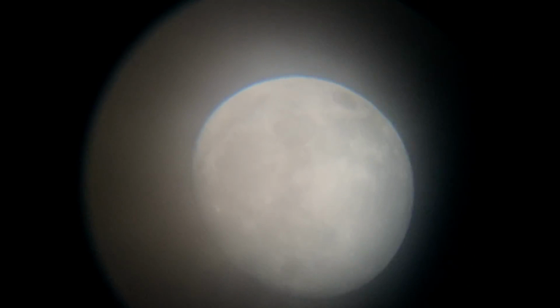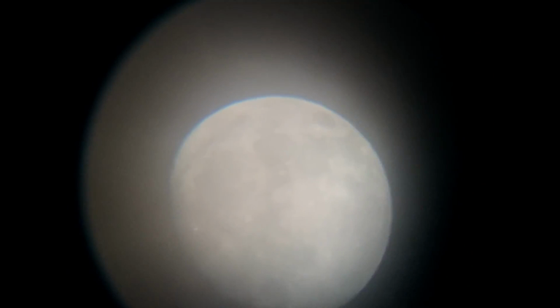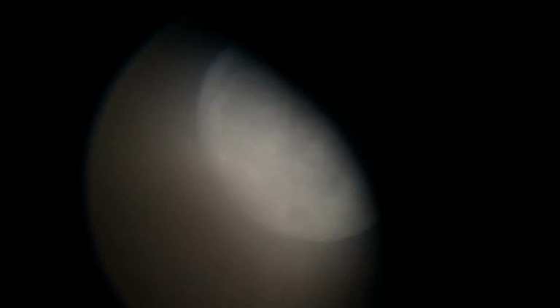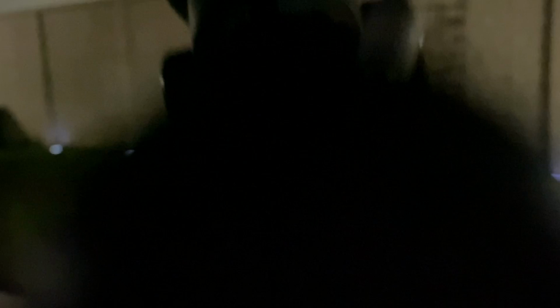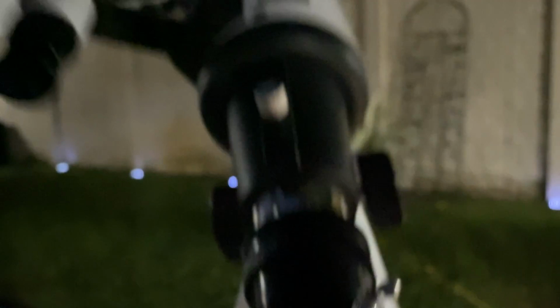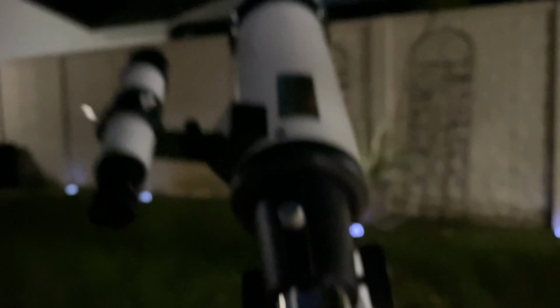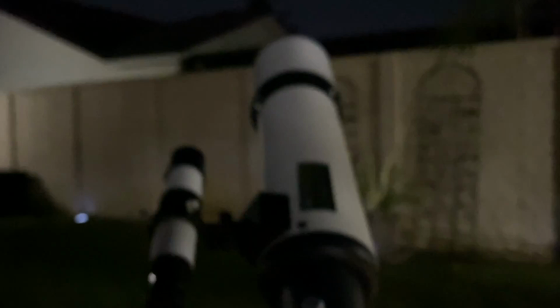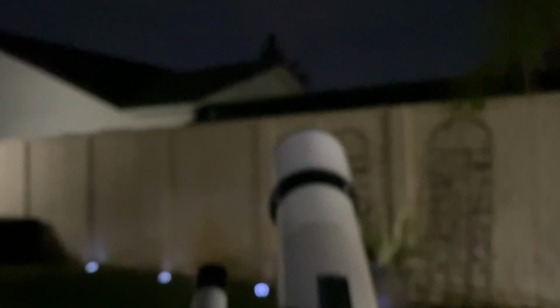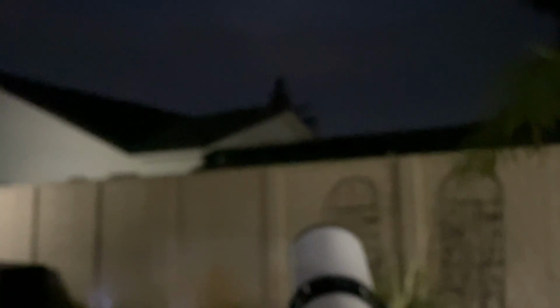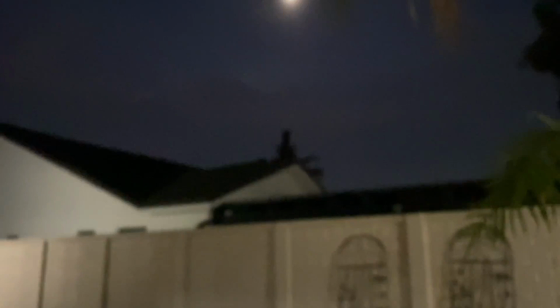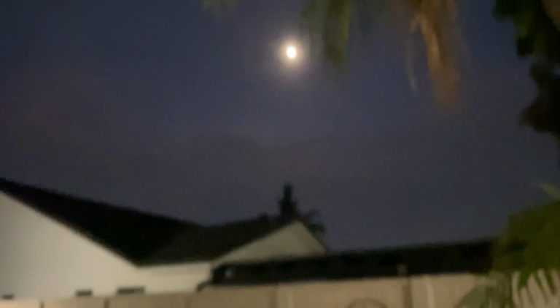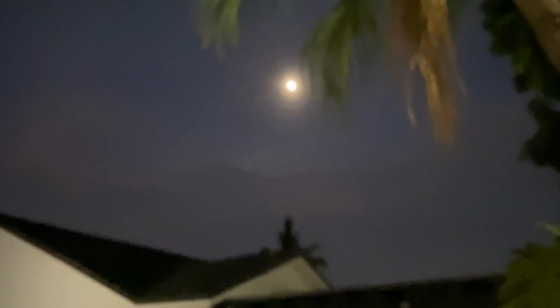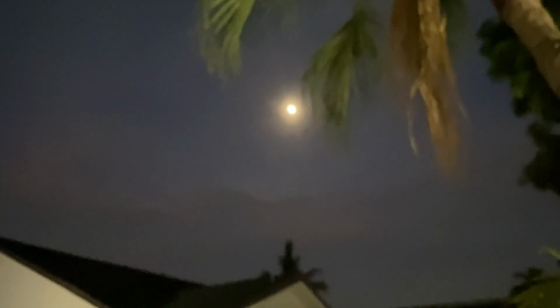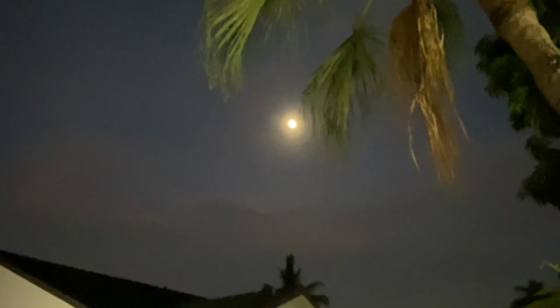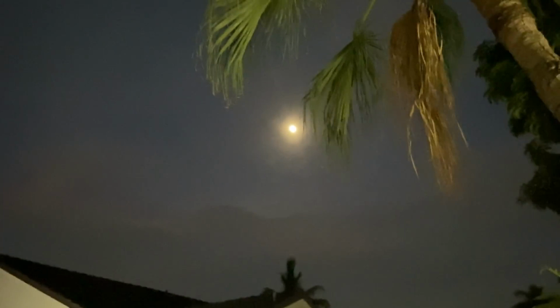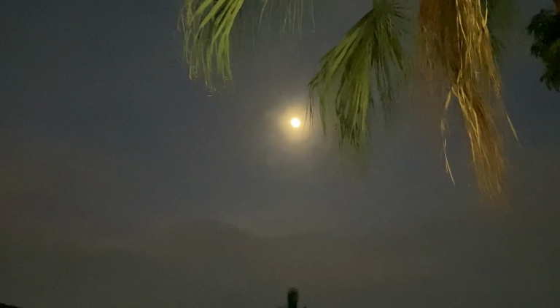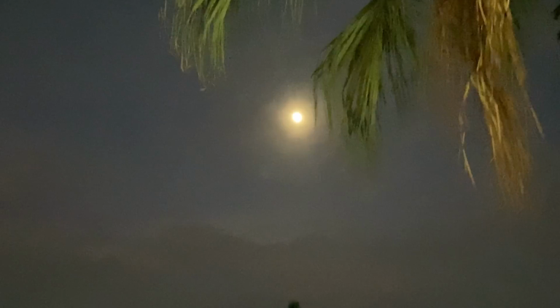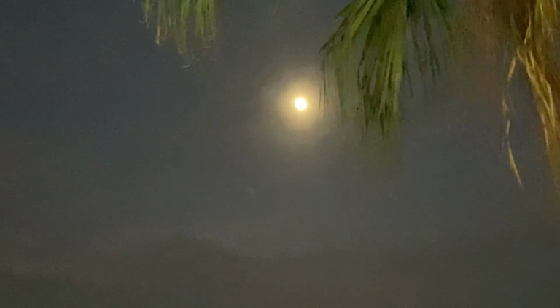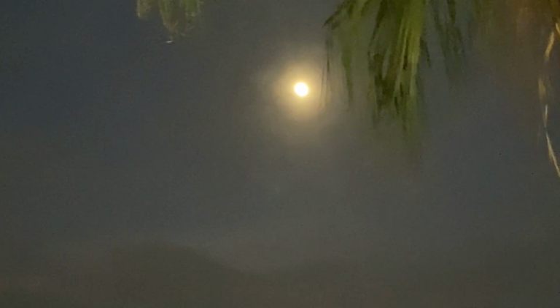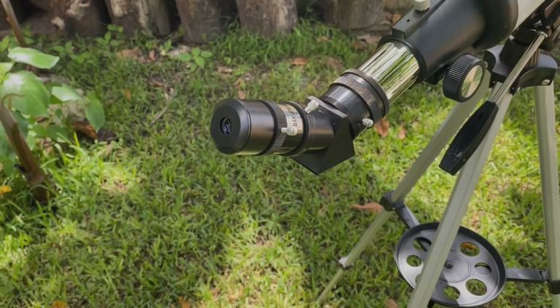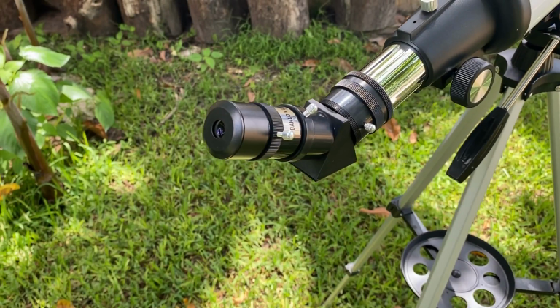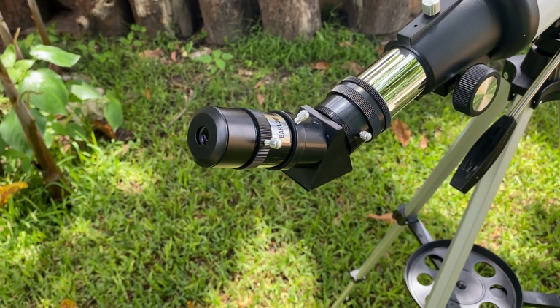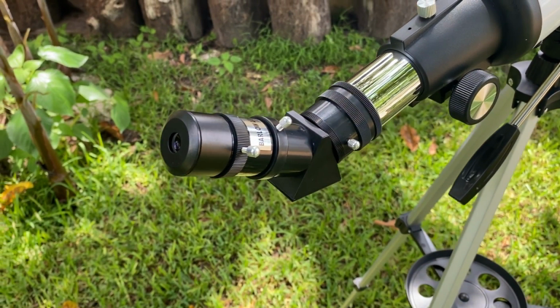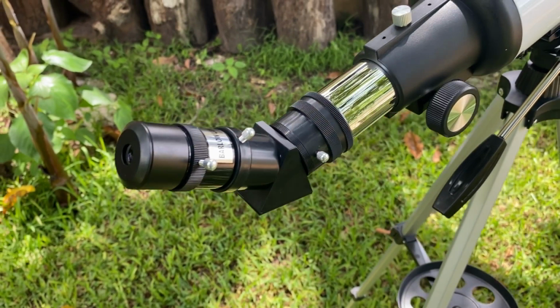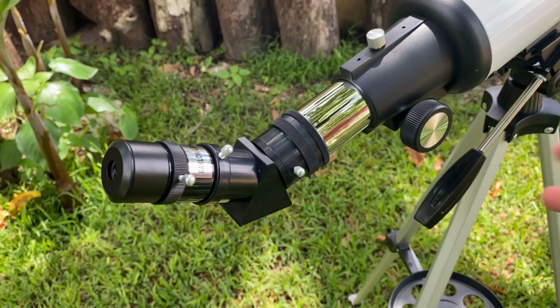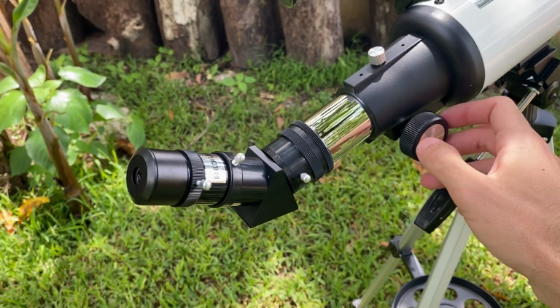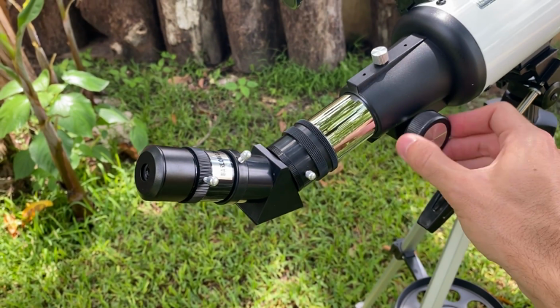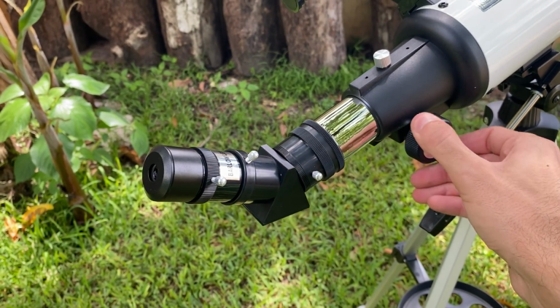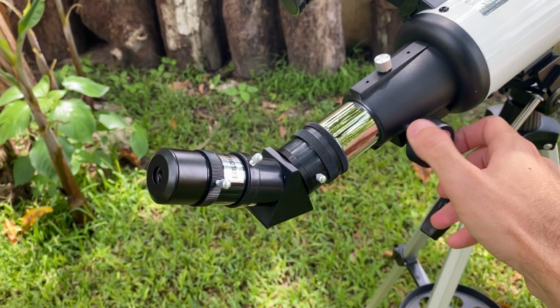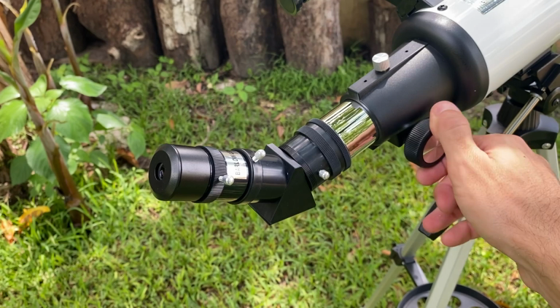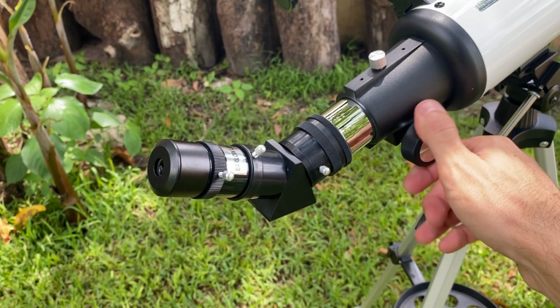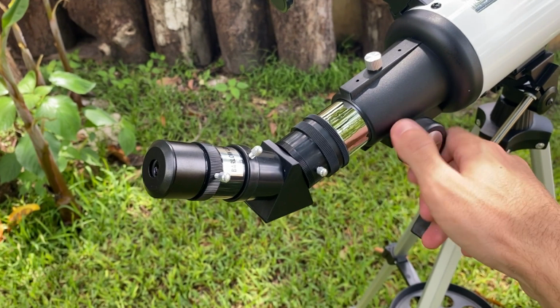Even on nights when there were clouds, I was still able to get a good view of the Moon. With this telescope I've been able to see Jupiter, Saturn, Mars and Venus in almost all the skies. However, the view isn't very detailed.